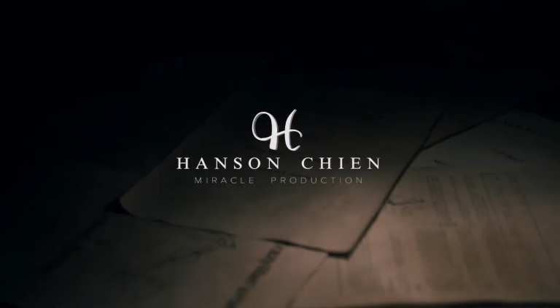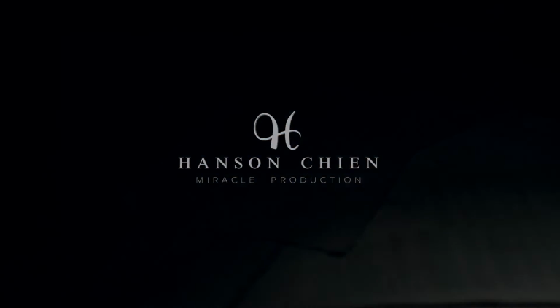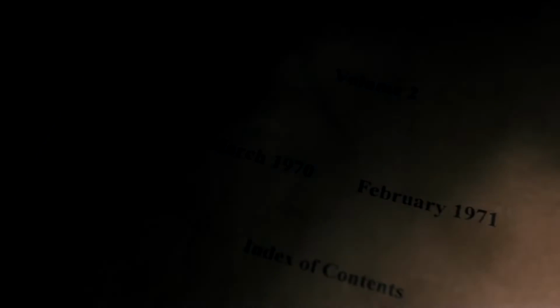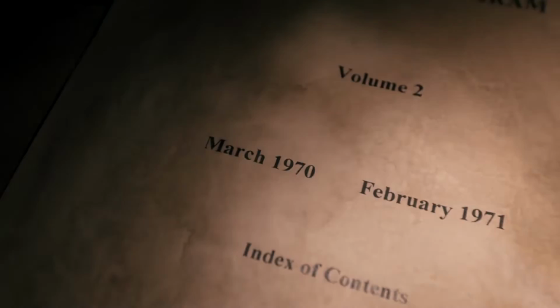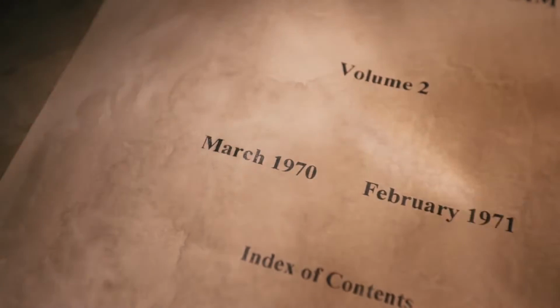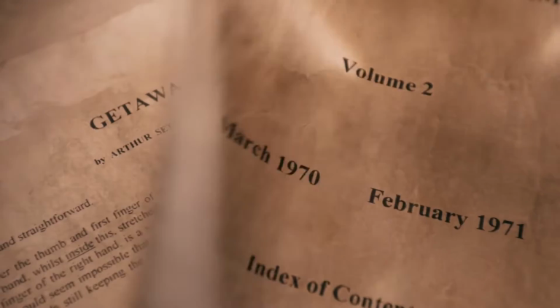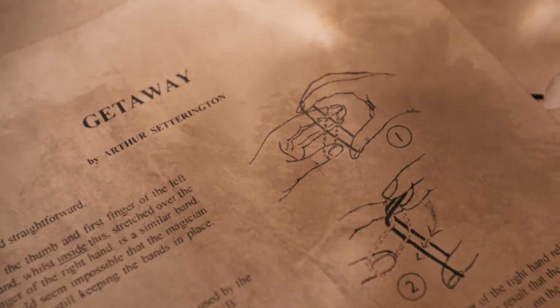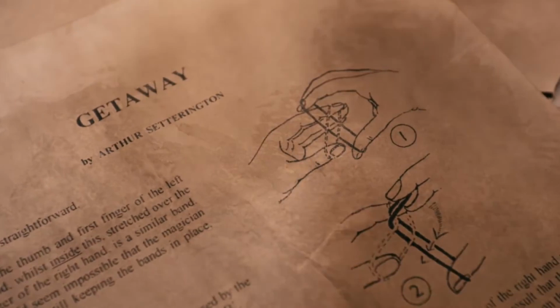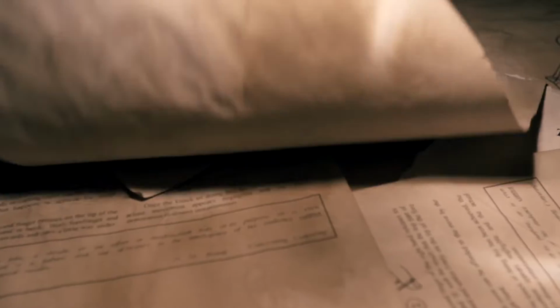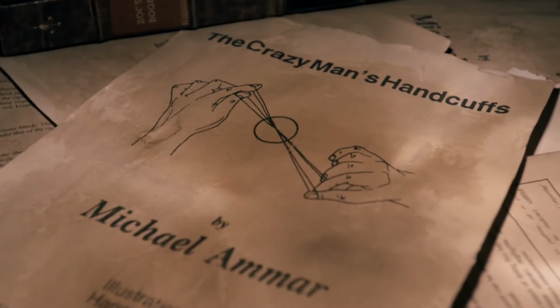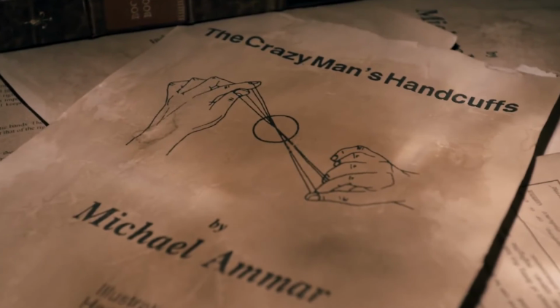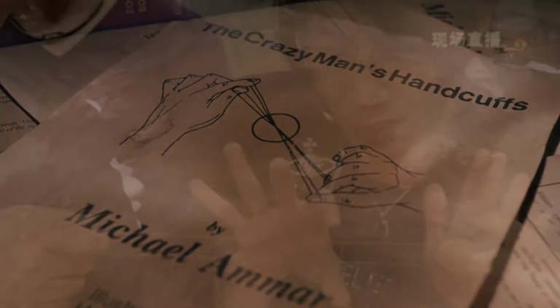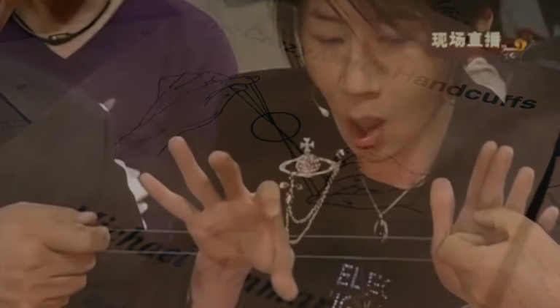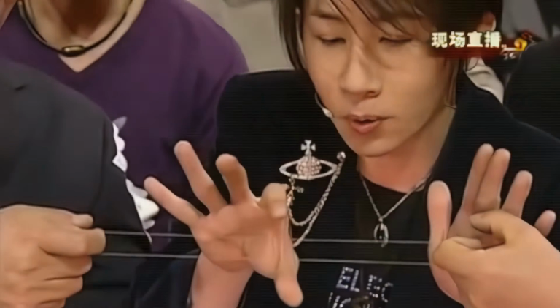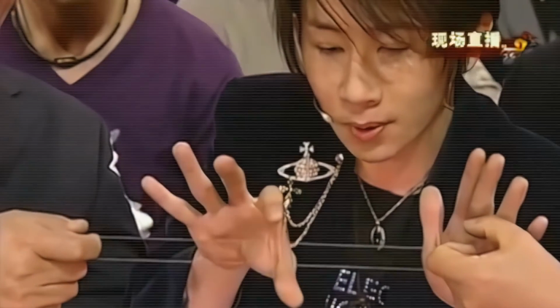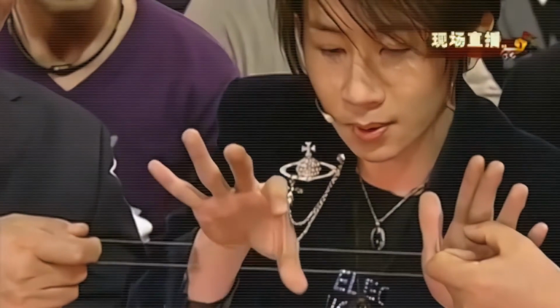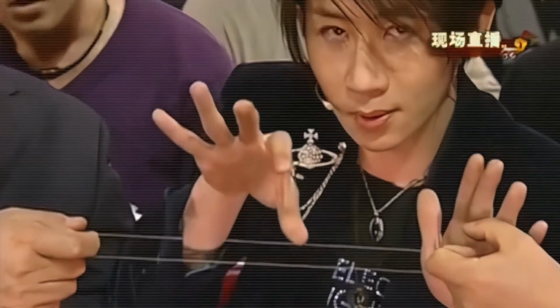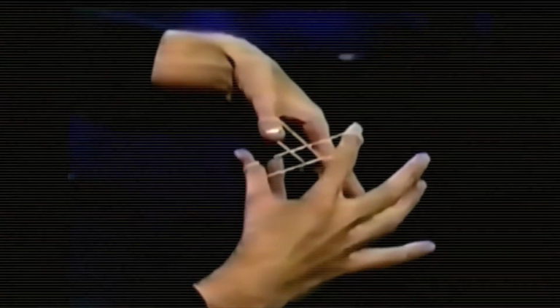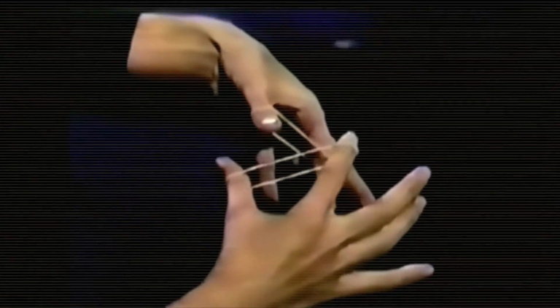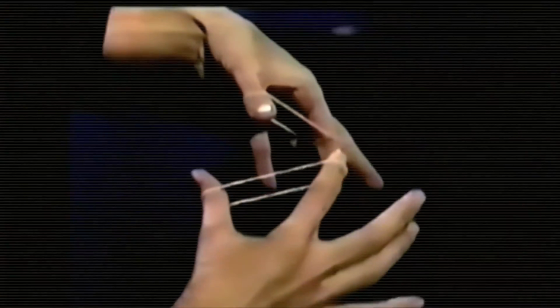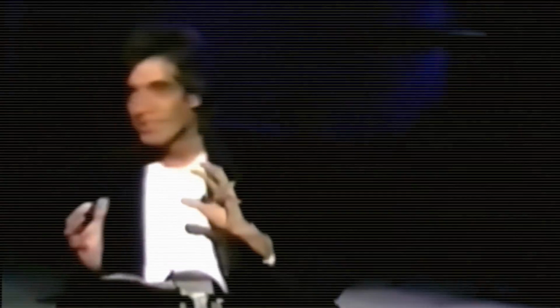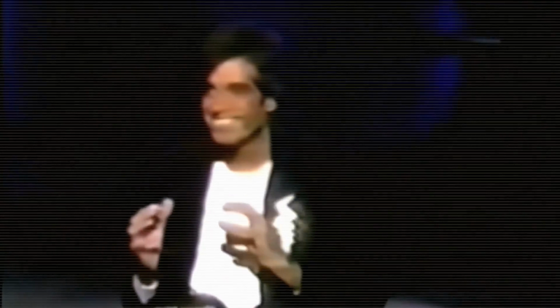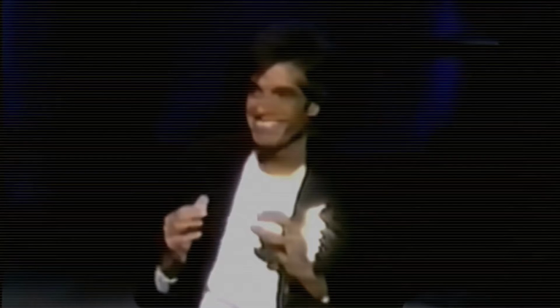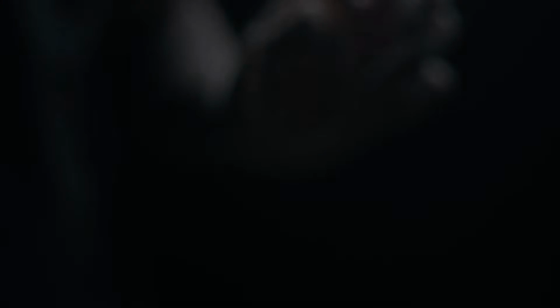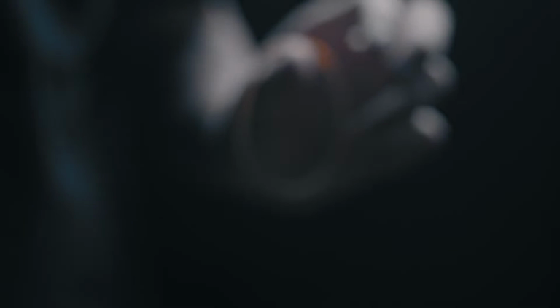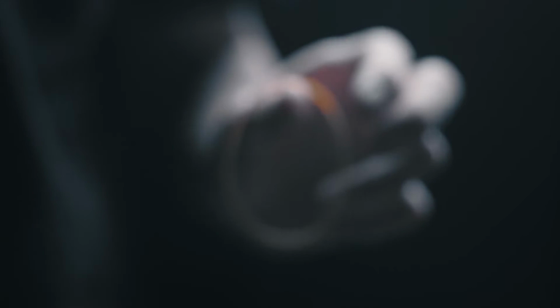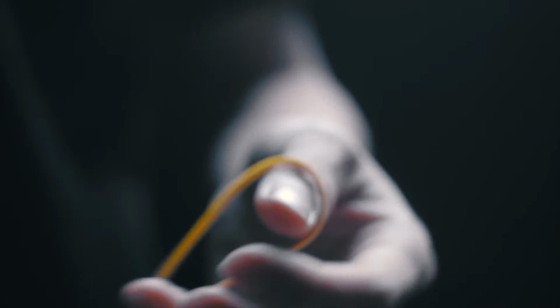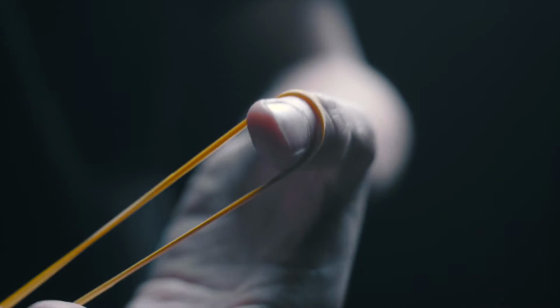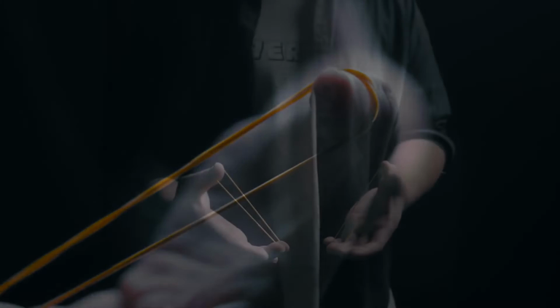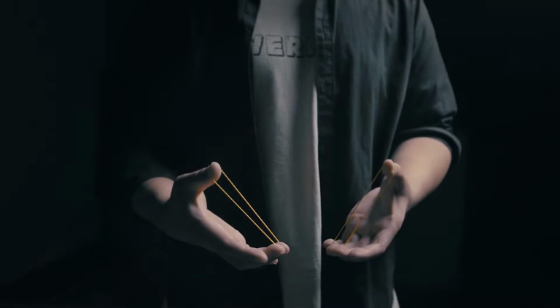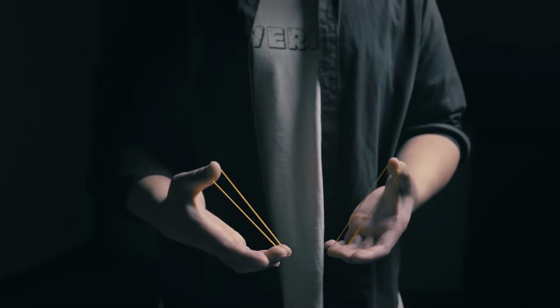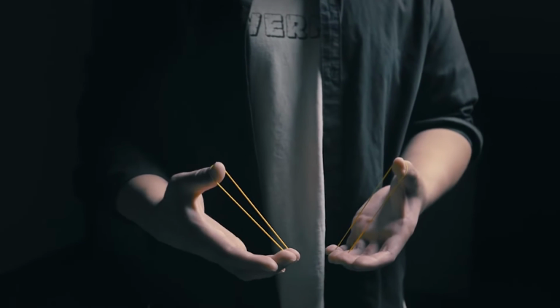Over 50 years ago, one of the best rubber band tricks was created, and many magicians still perform it today. What you're about to see is a revolution of the crazy man's handcuffs.